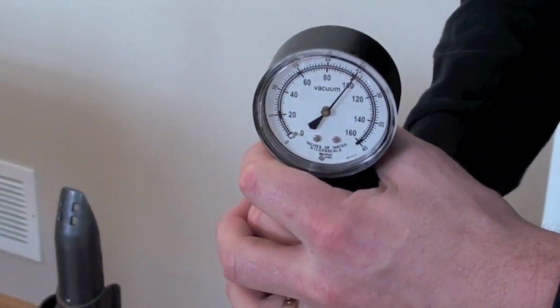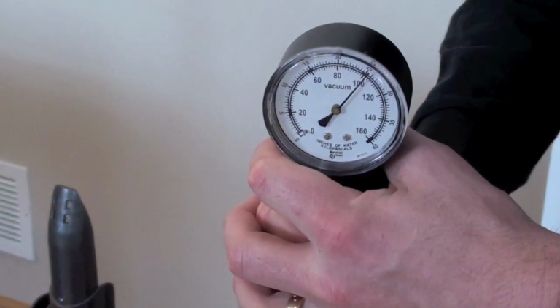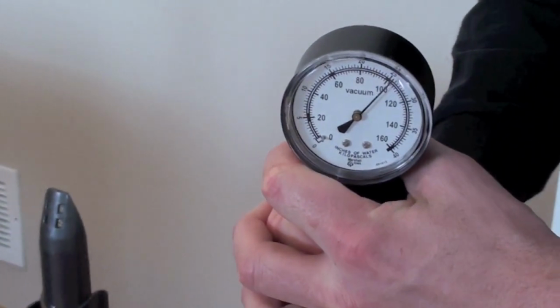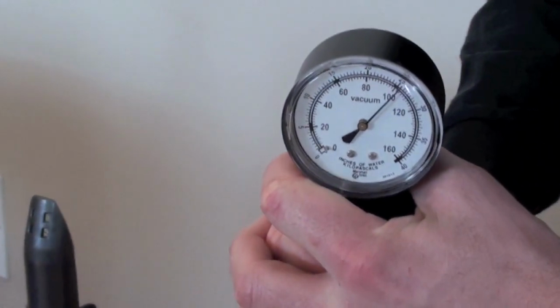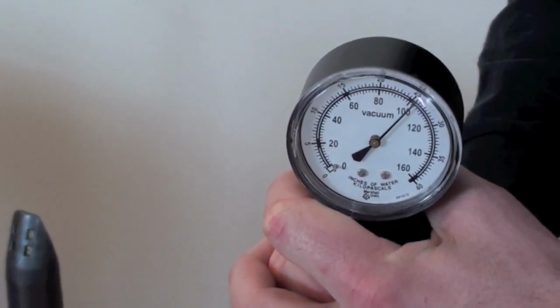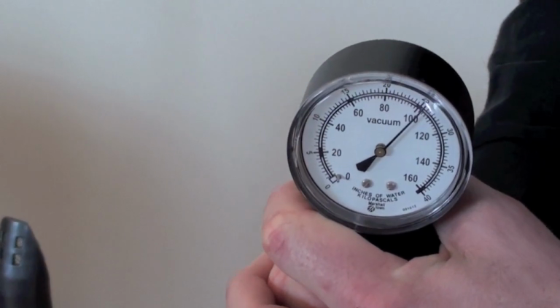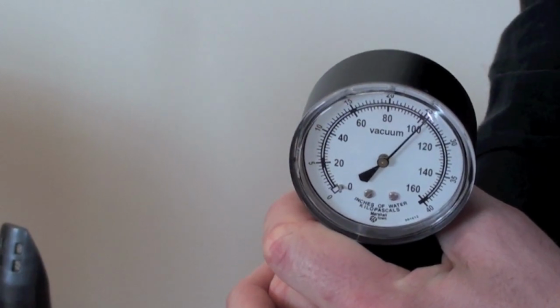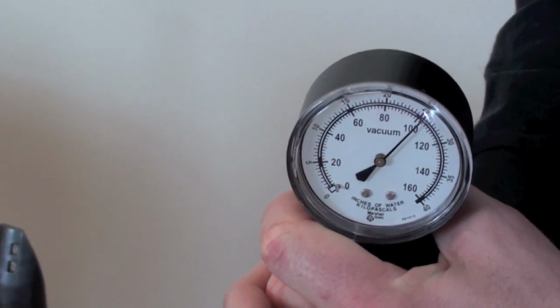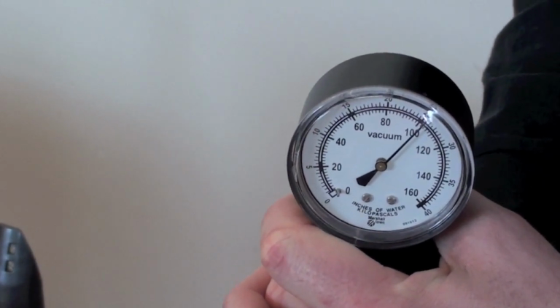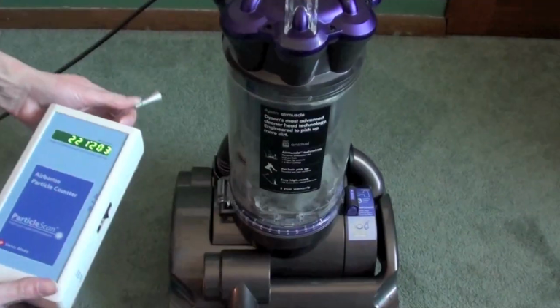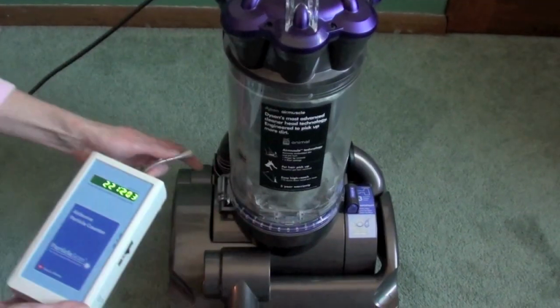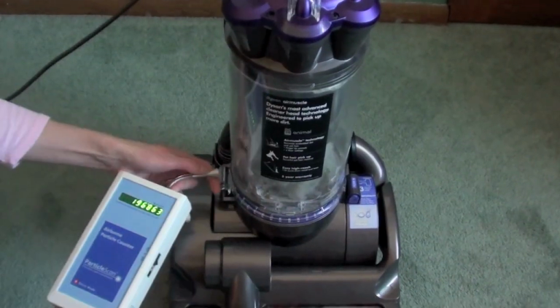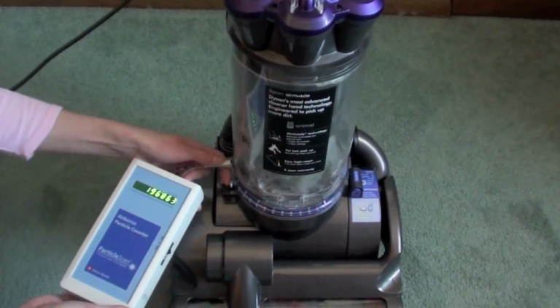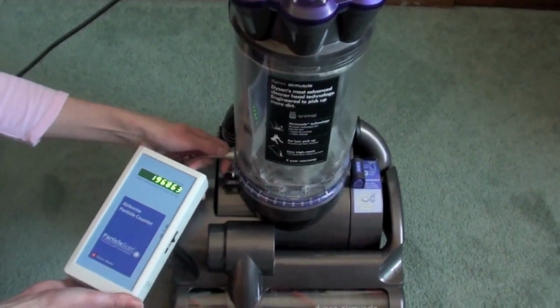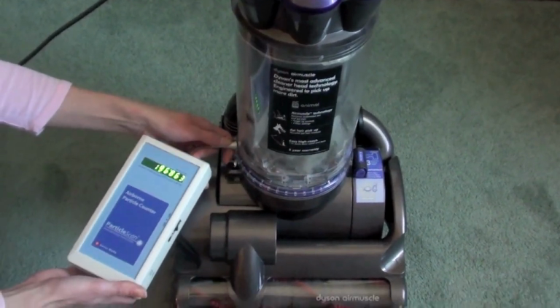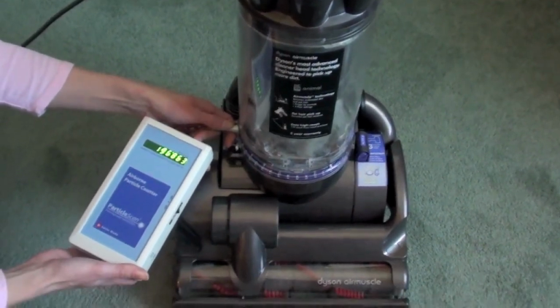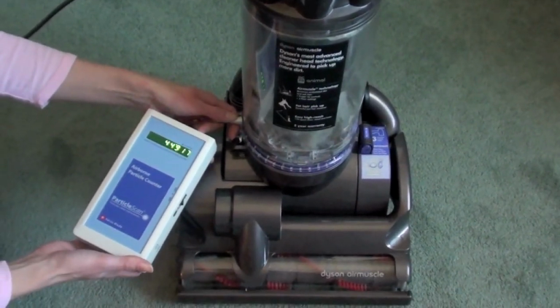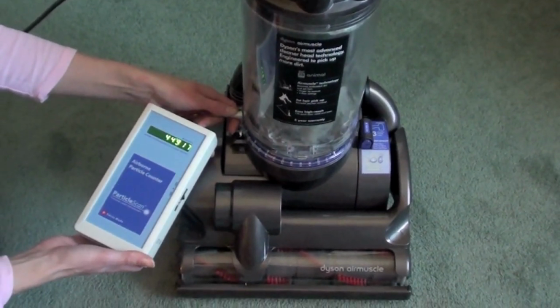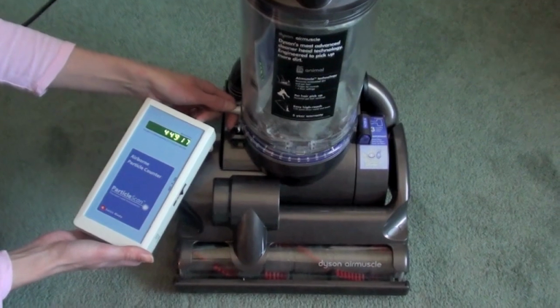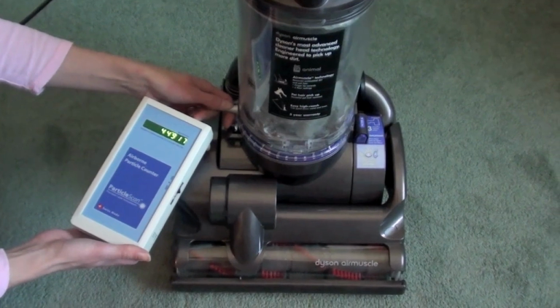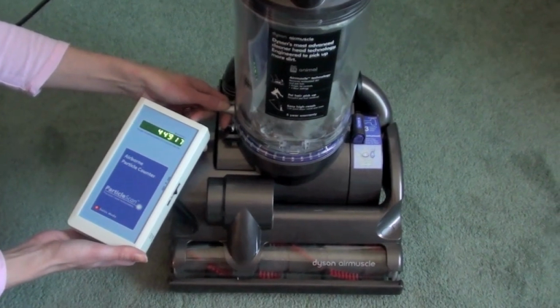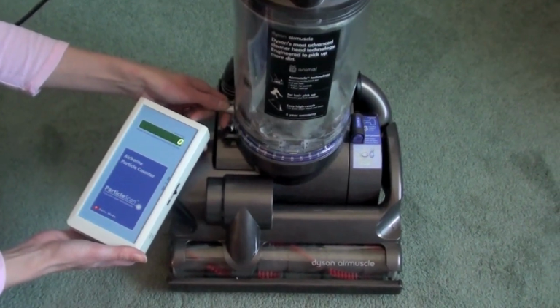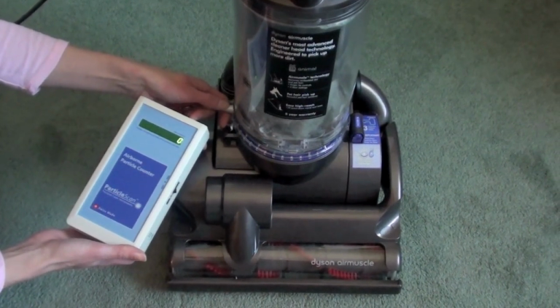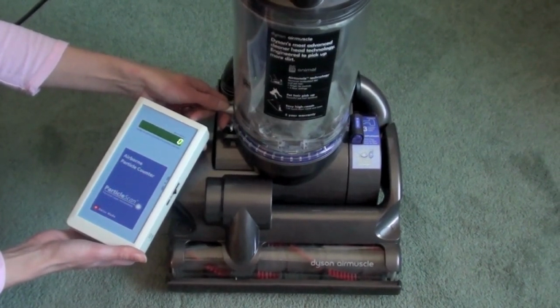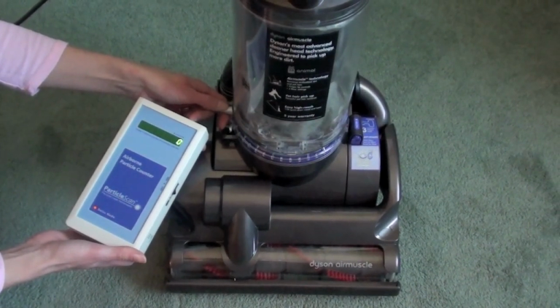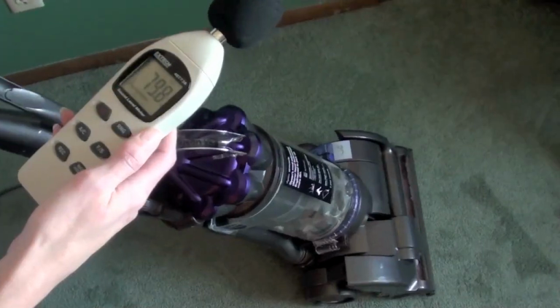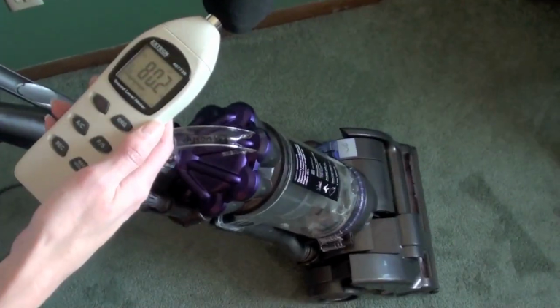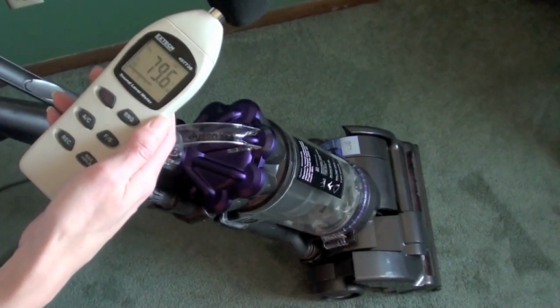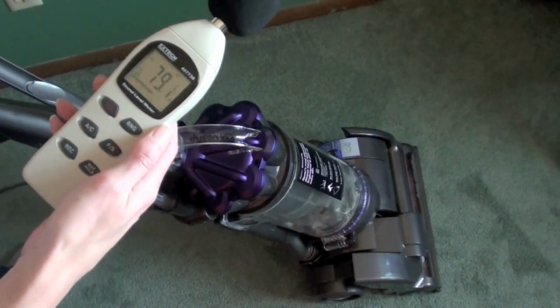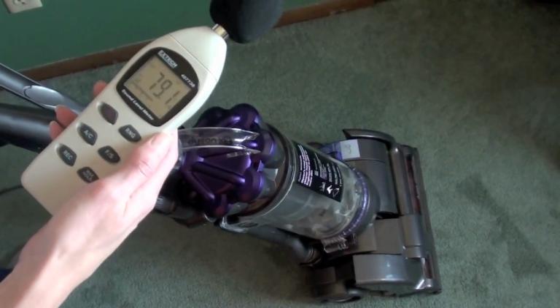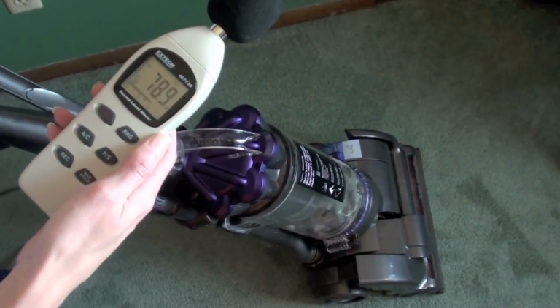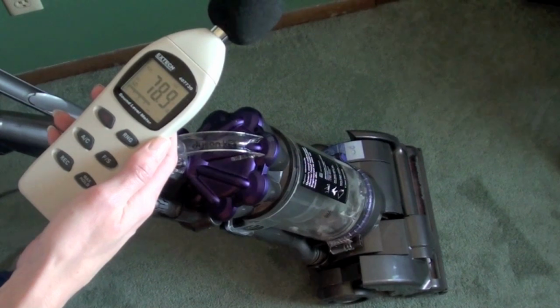The suction on this vacuum is incredible — it's over 25 kilopascals. The filter eliminates all dust. Our decibel reader registered around 80, which is average for a vacuum.